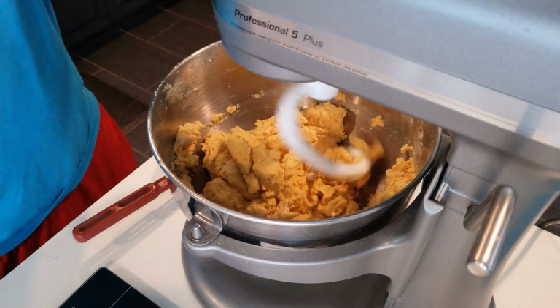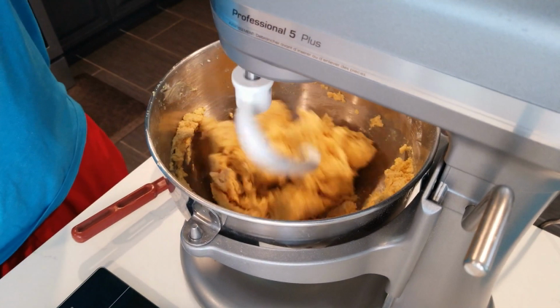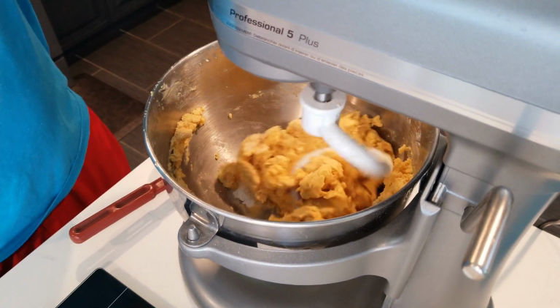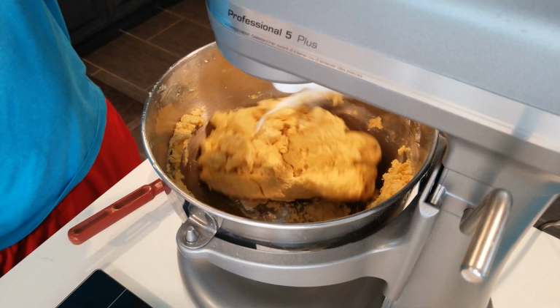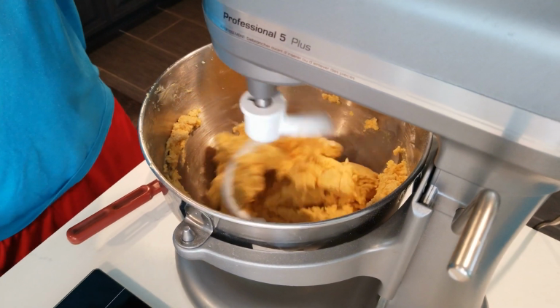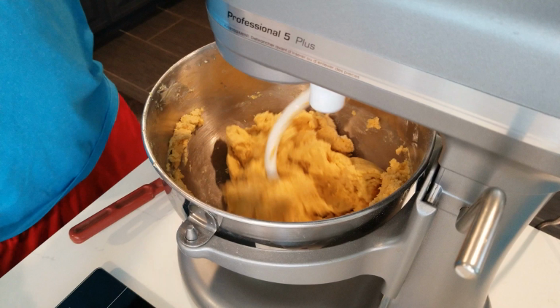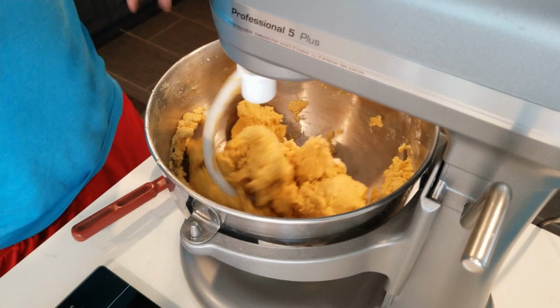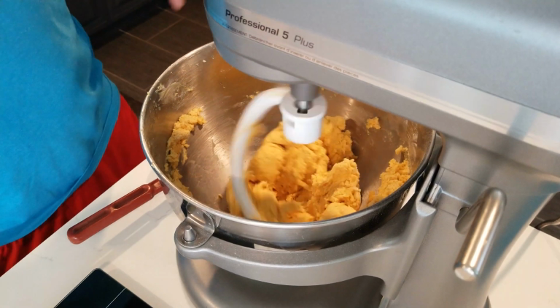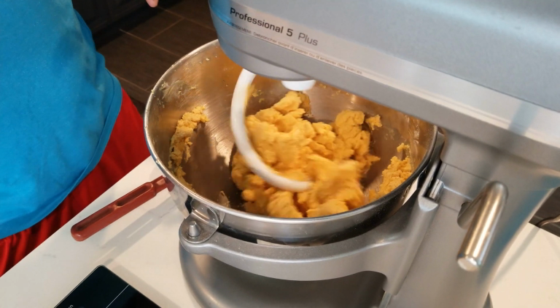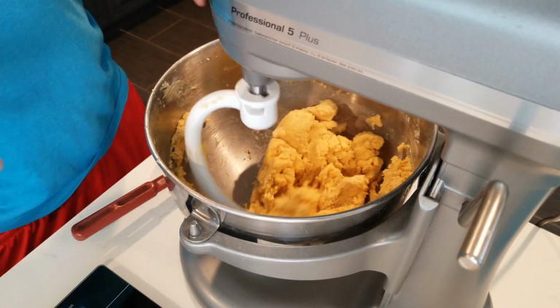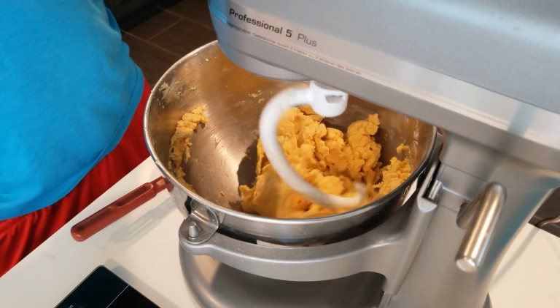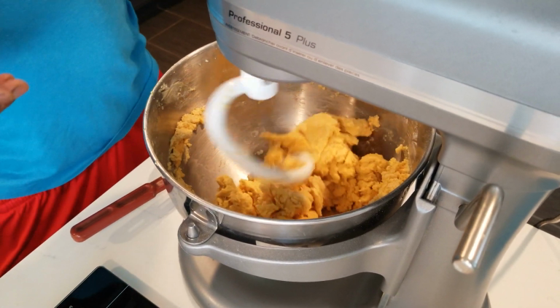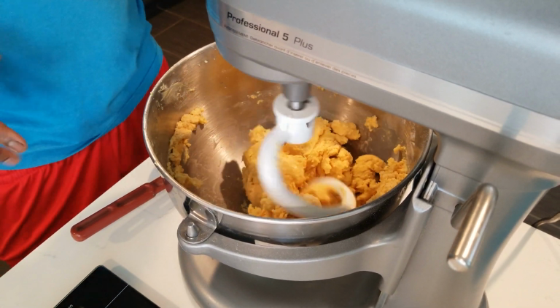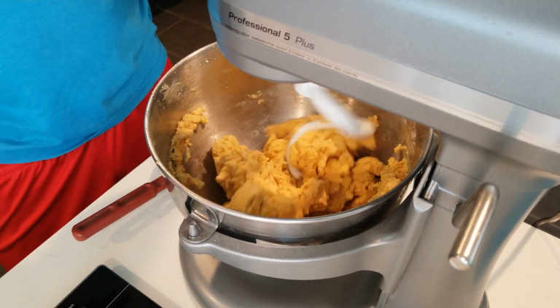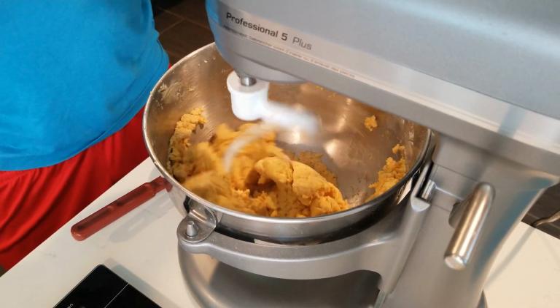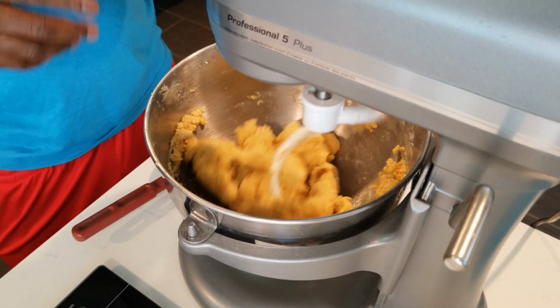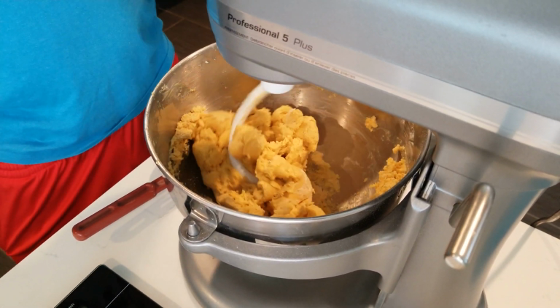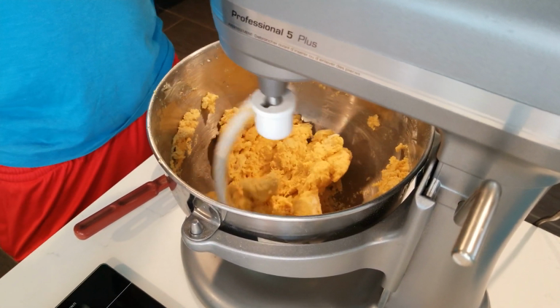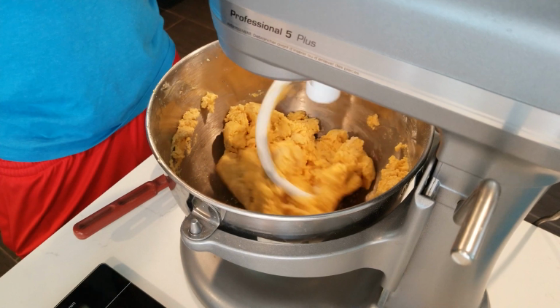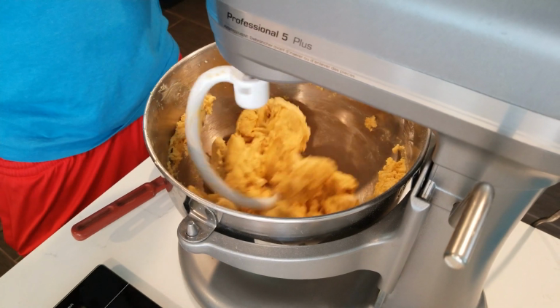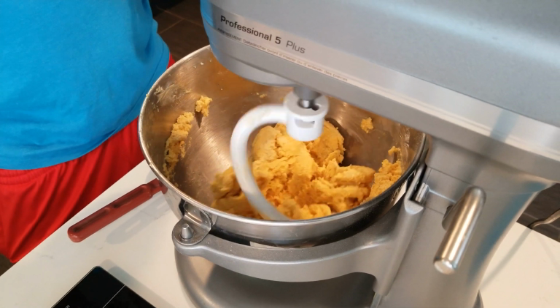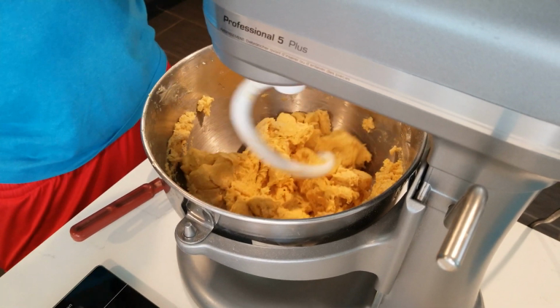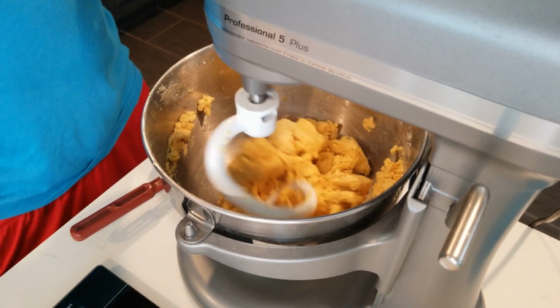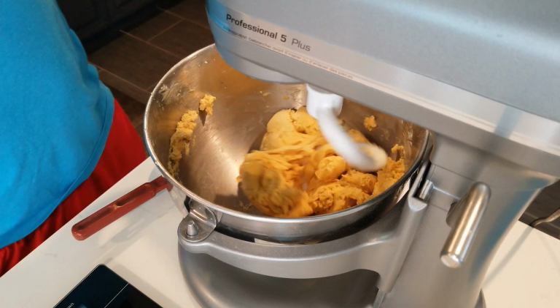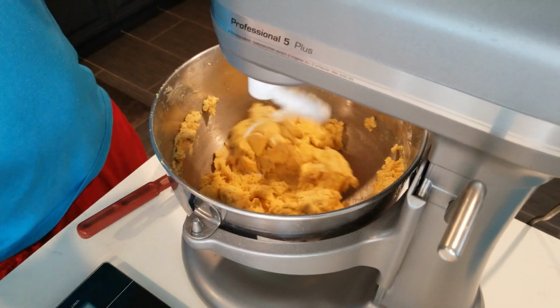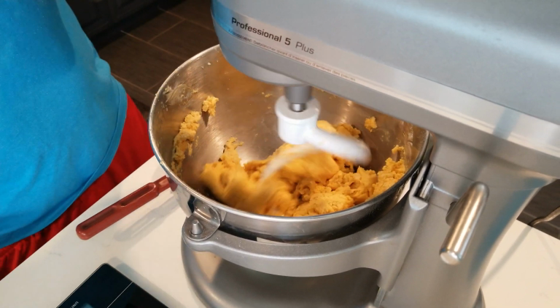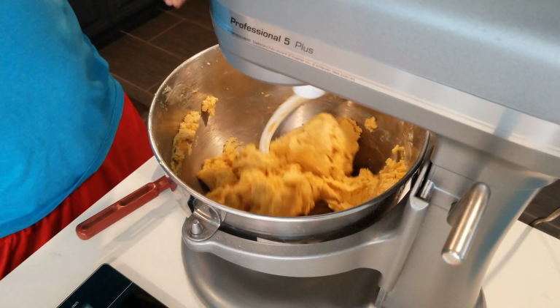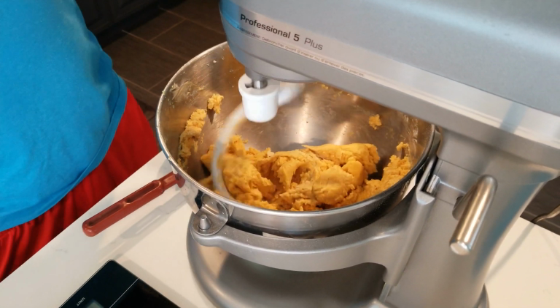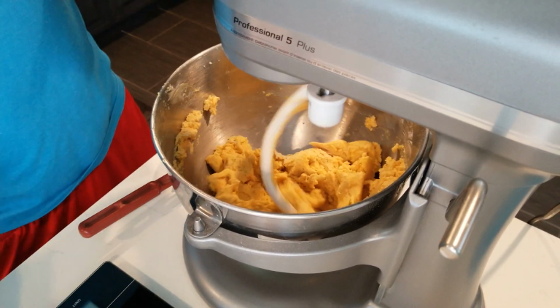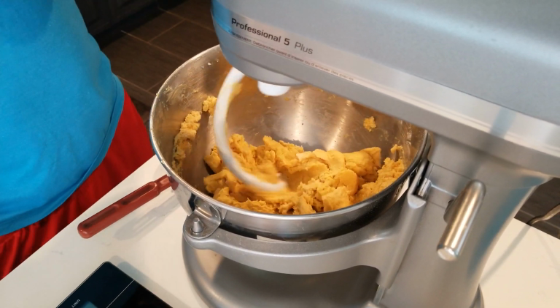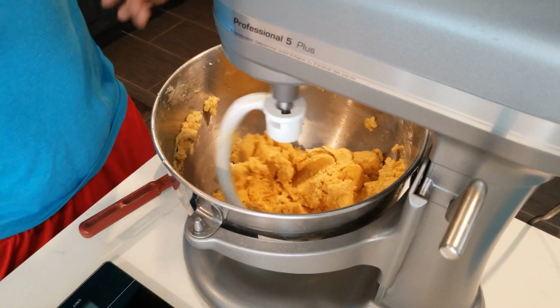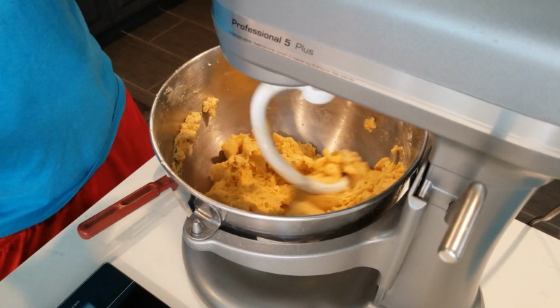We're going to let it come together, then roll it and put it in the fridge for half an hour, and then we're going to get into making the meat — chop chop style.